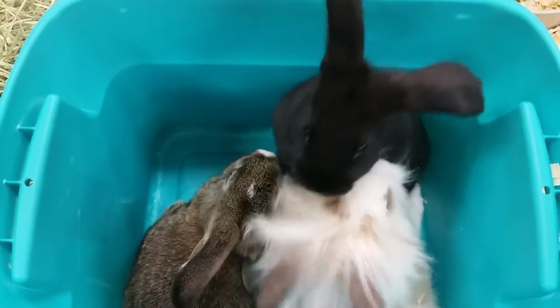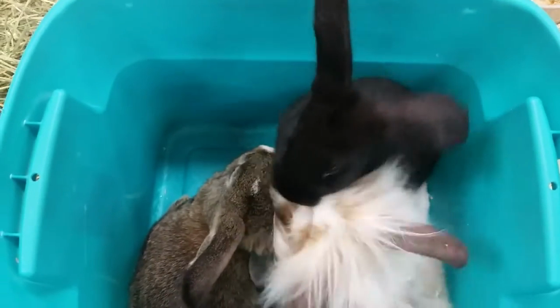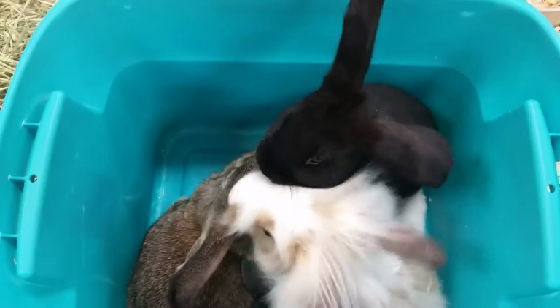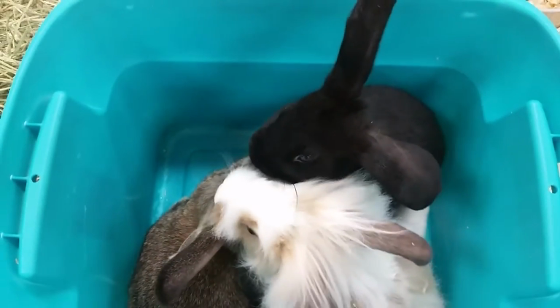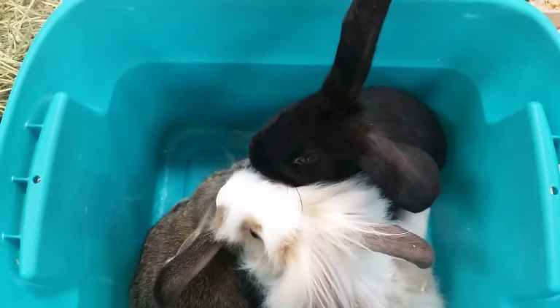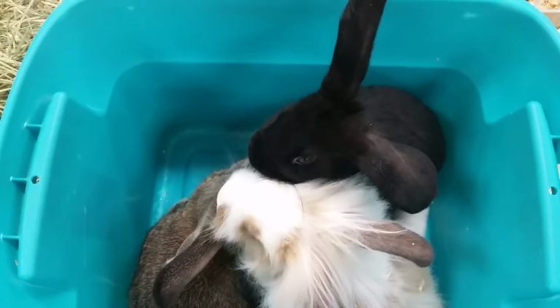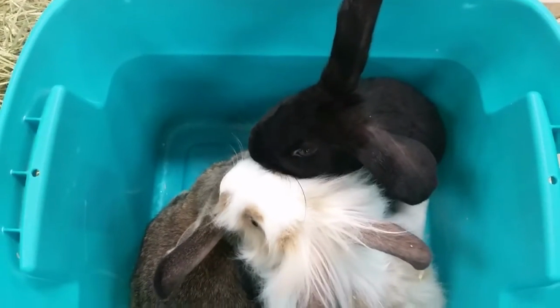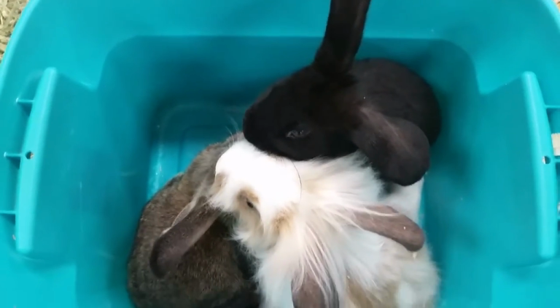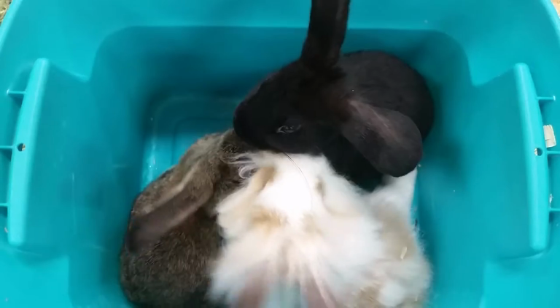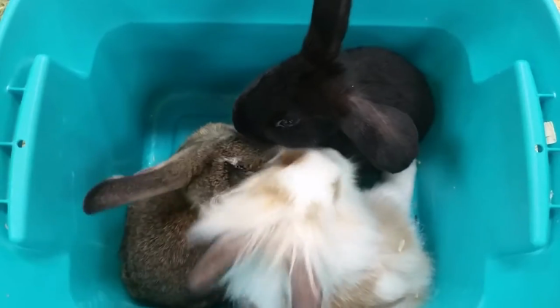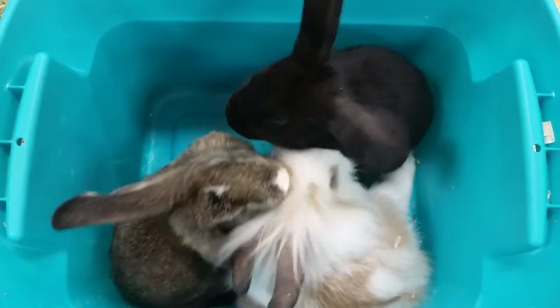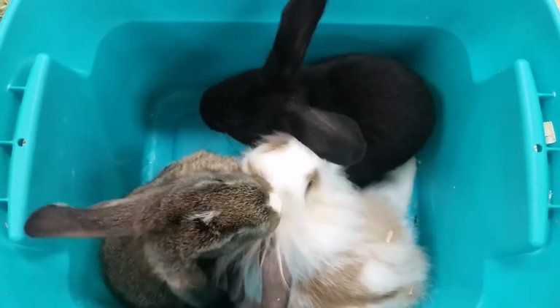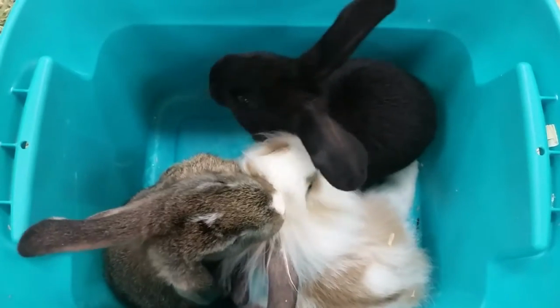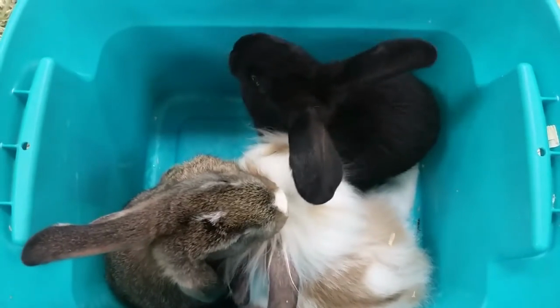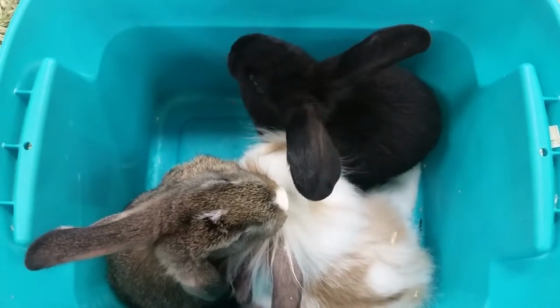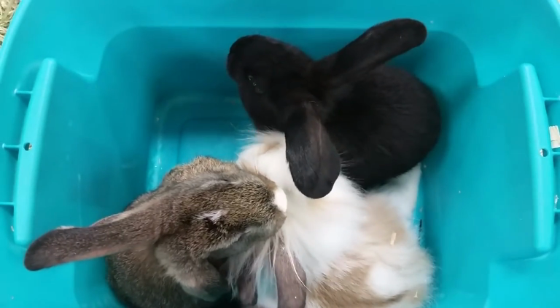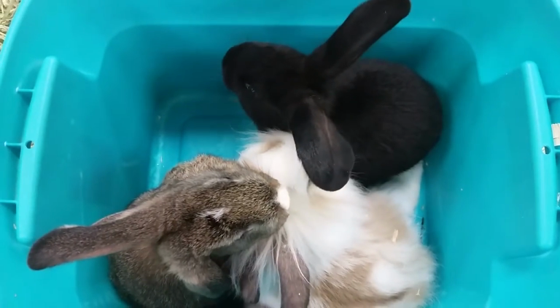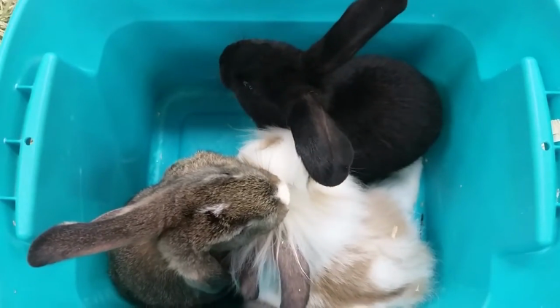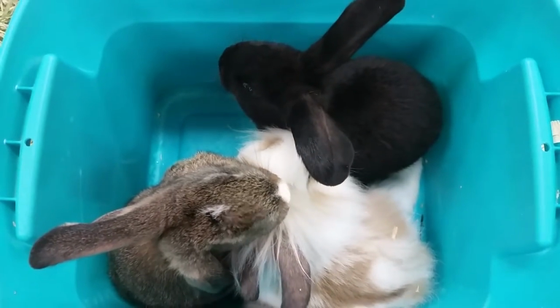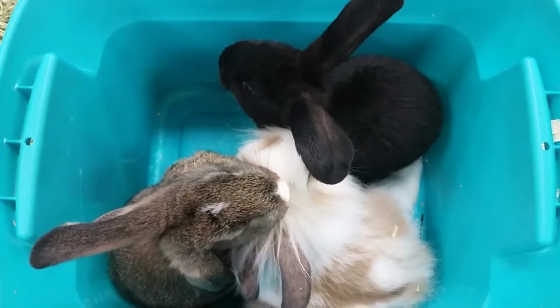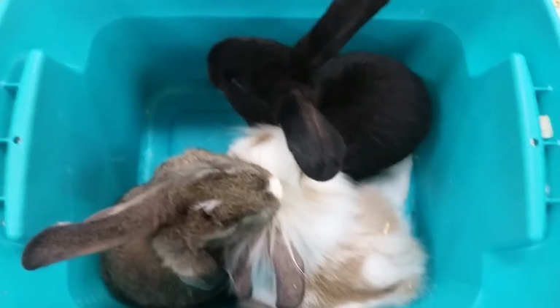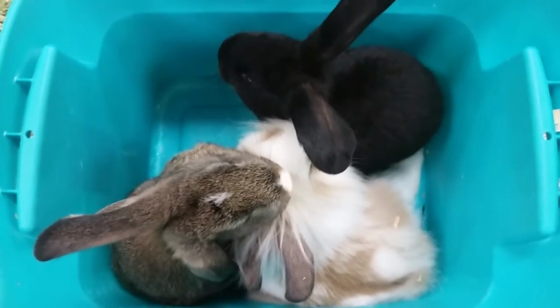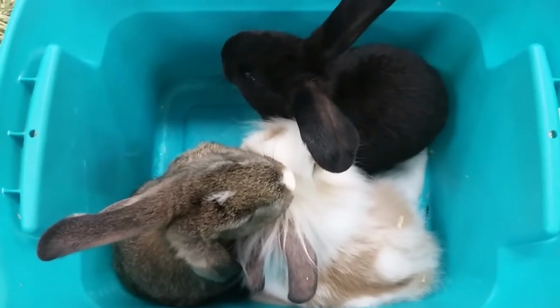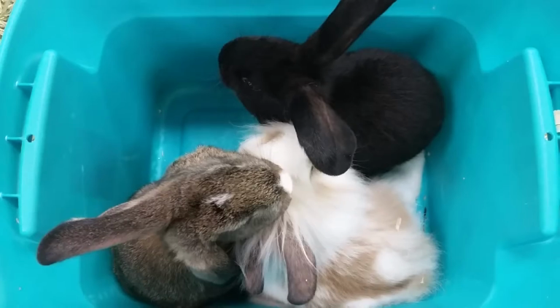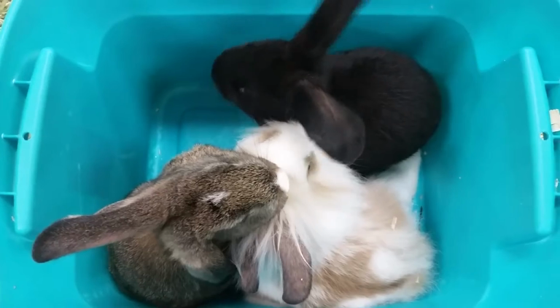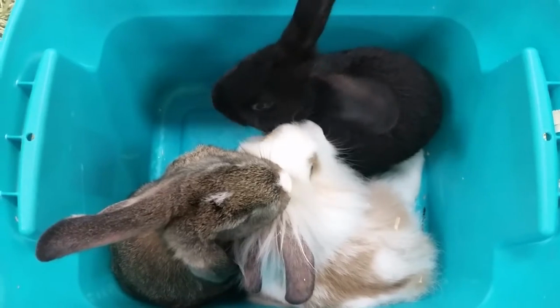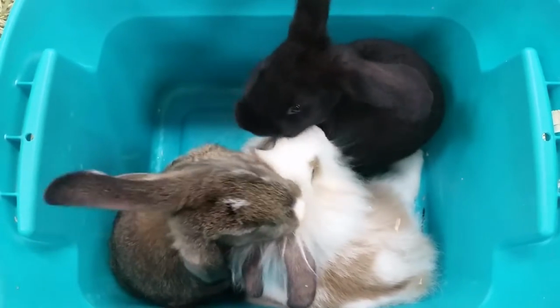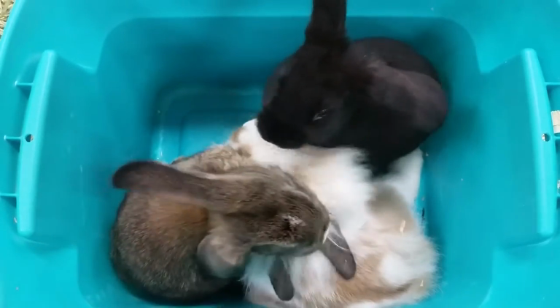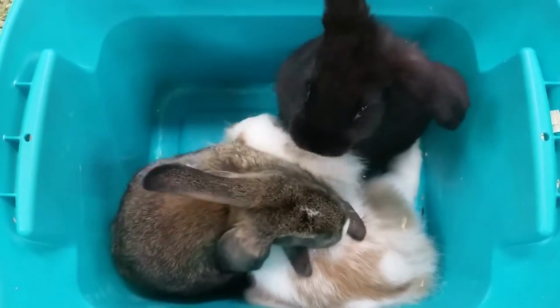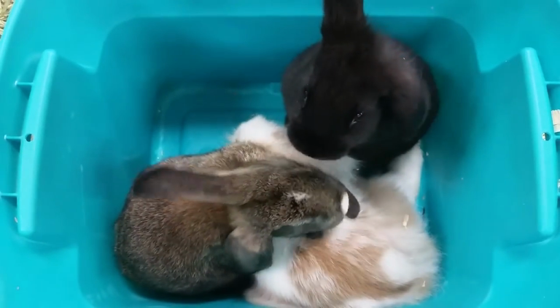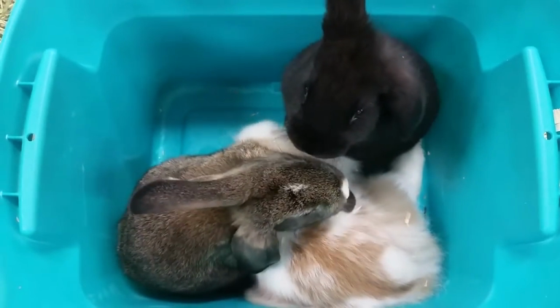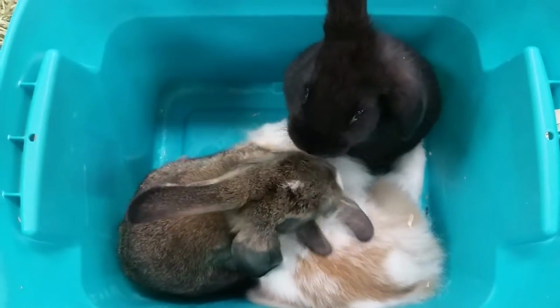You can see their huge ears, and in the next couple of weeks these guys will drop down so they'll have the normal lop look. We have two short-haired ones and one longer-haired one.